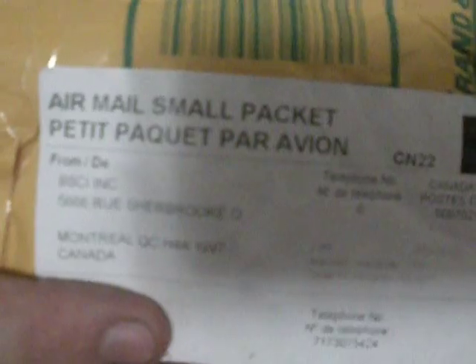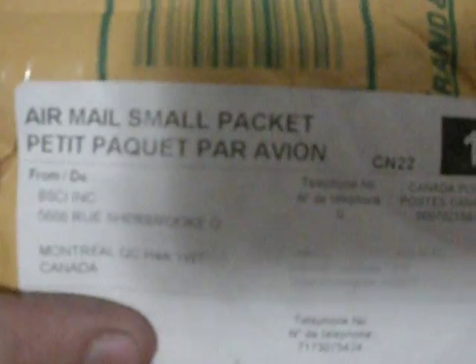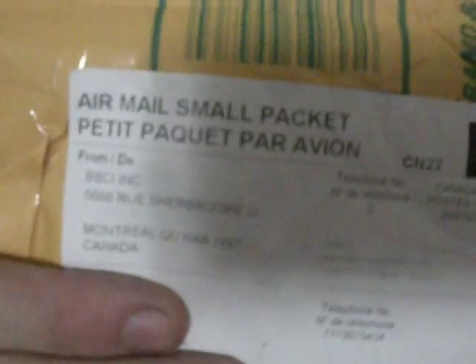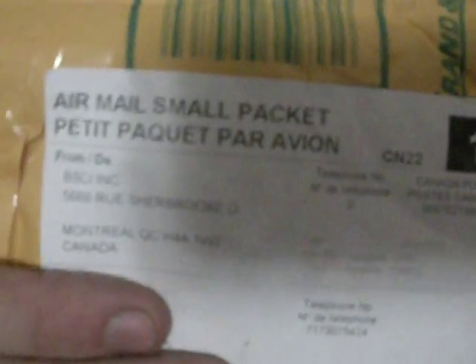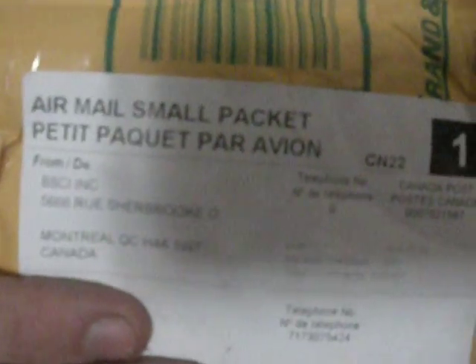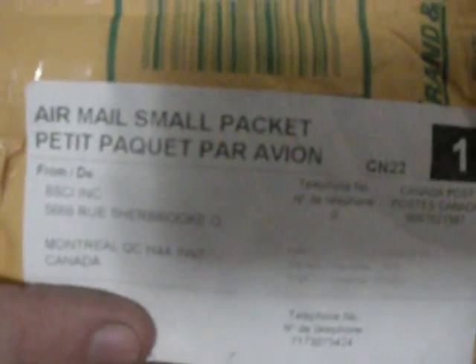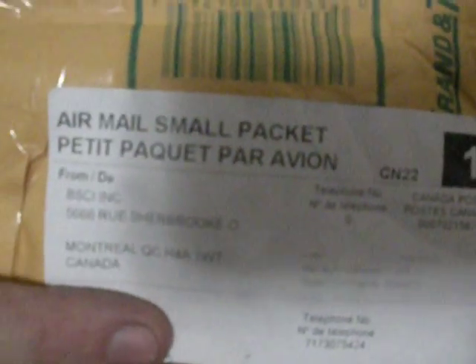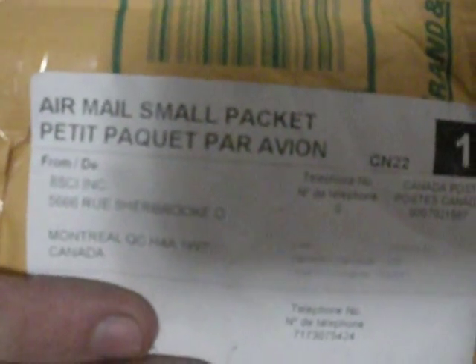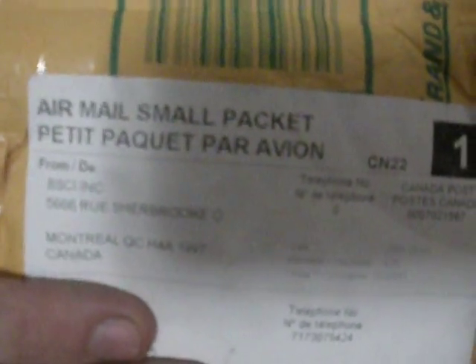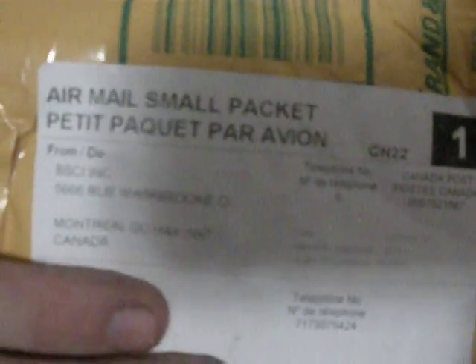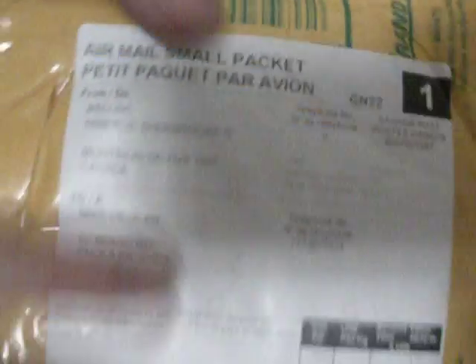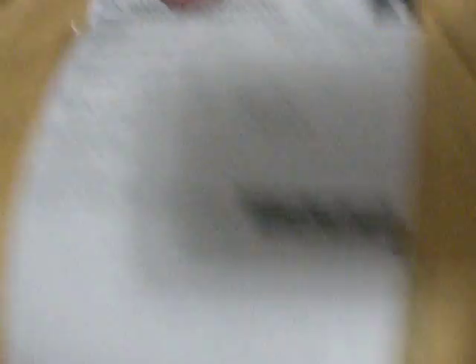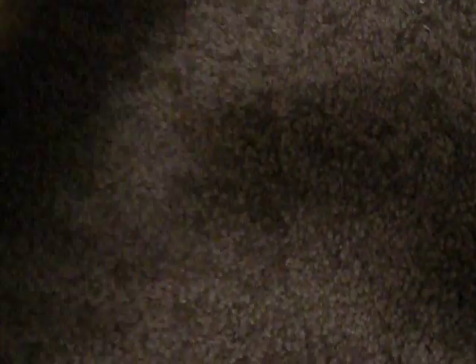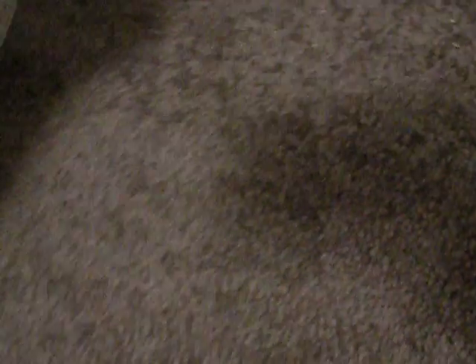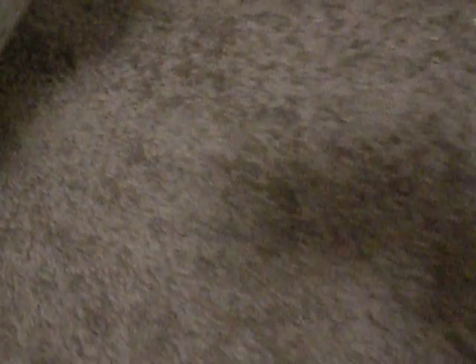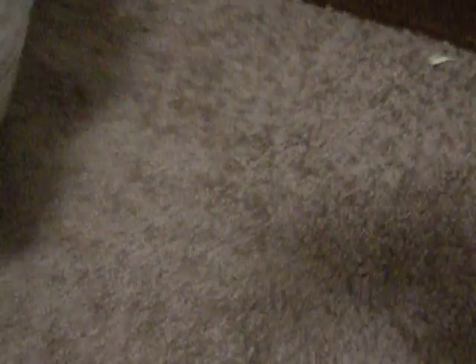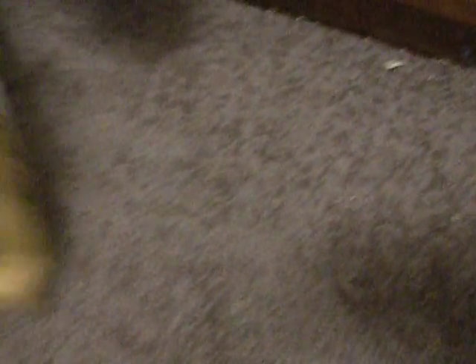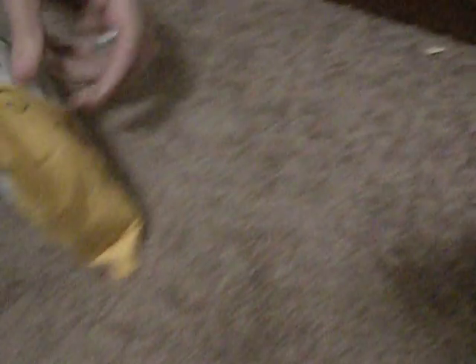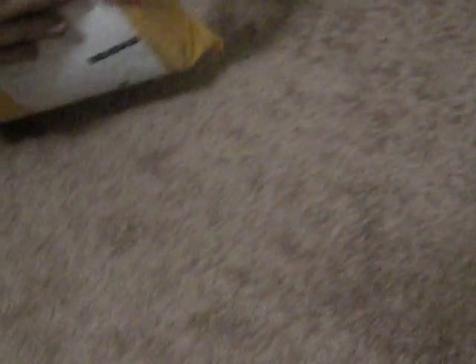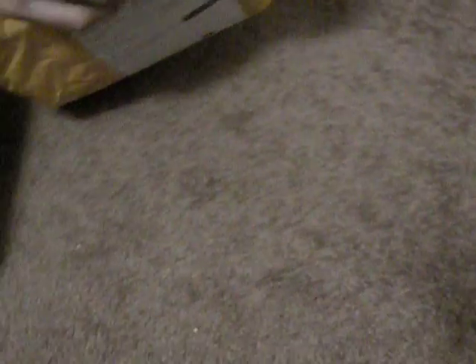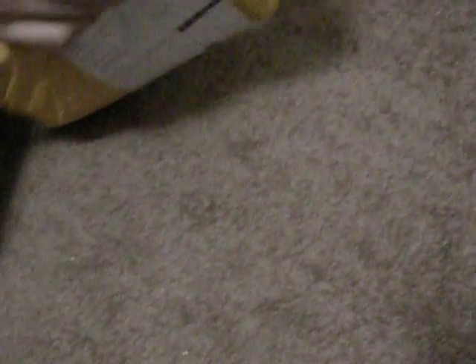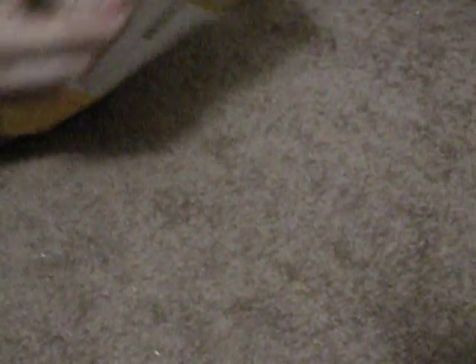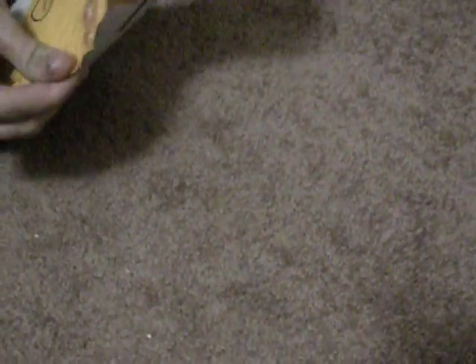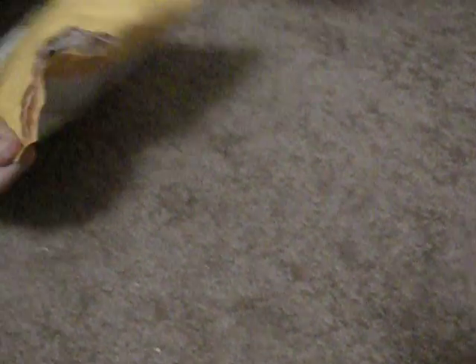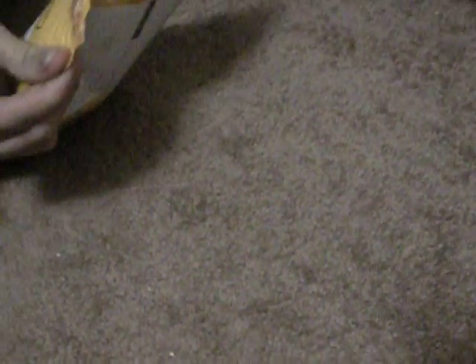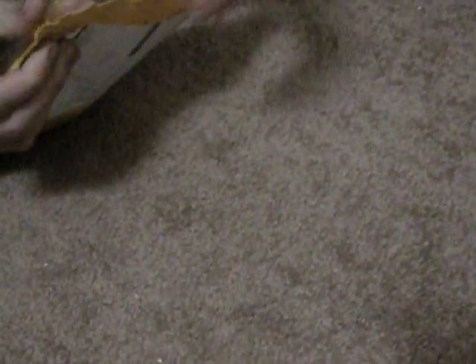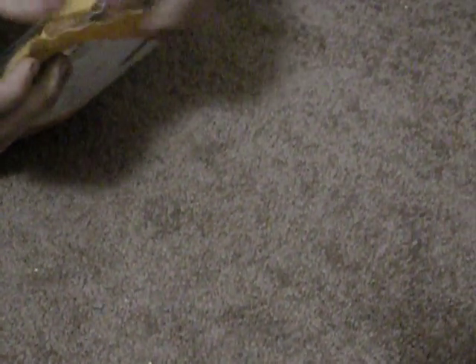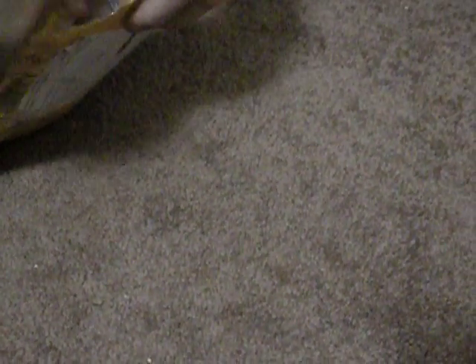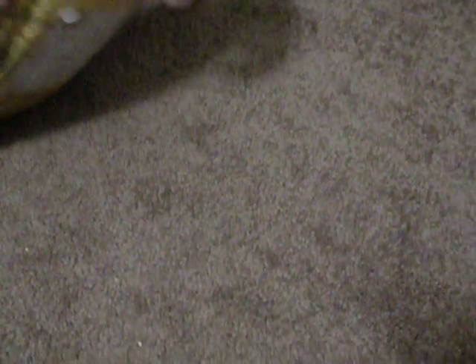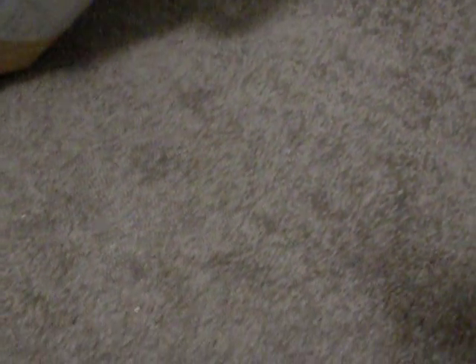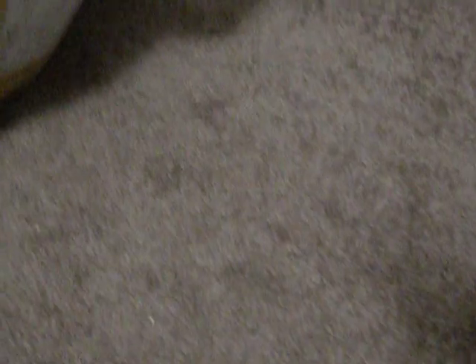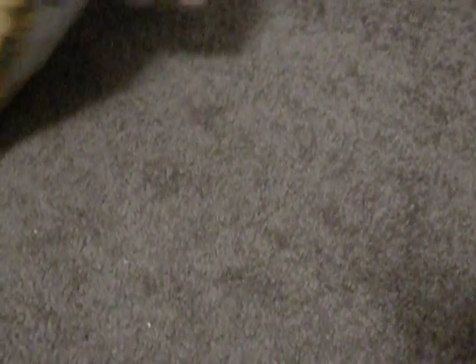Got another Bomby Cyan shipment. This is pretty similar to my other one that I have on my page.